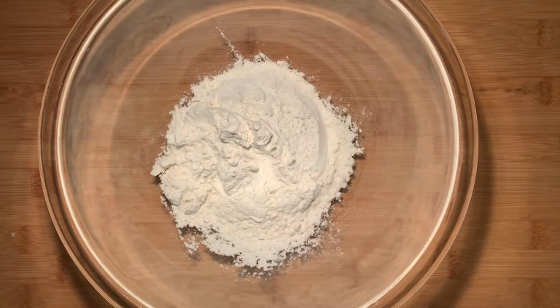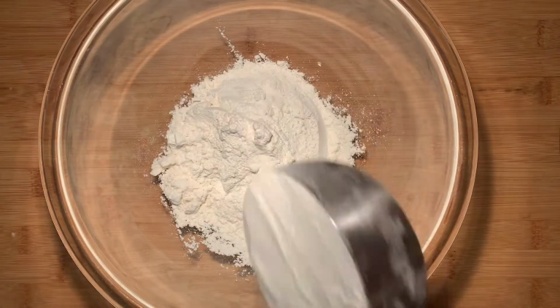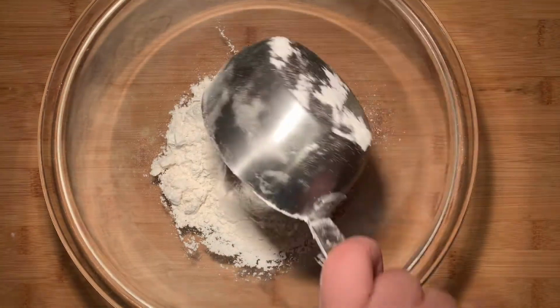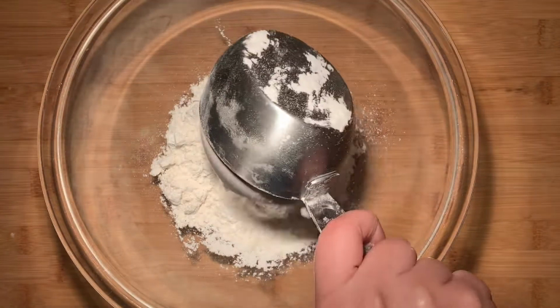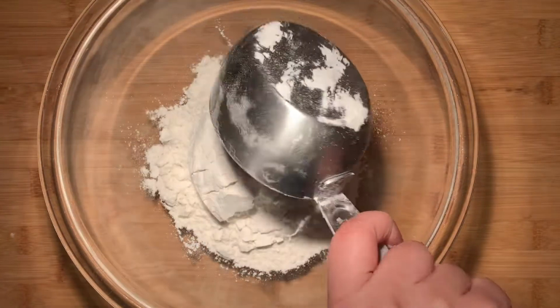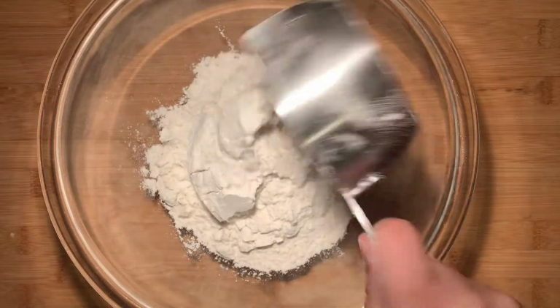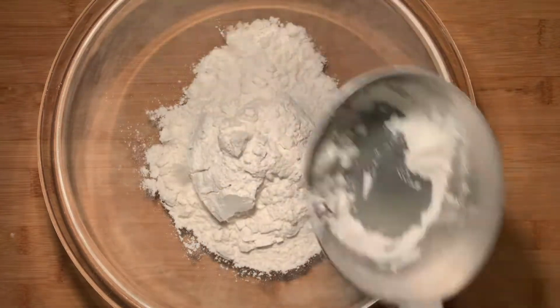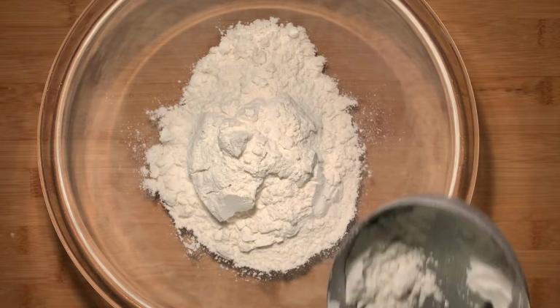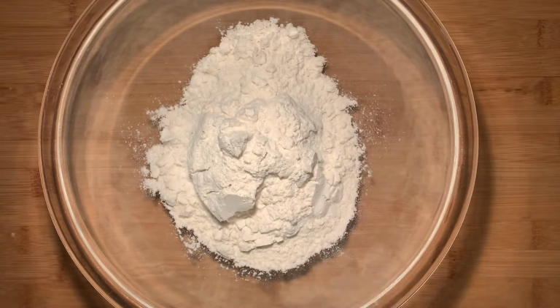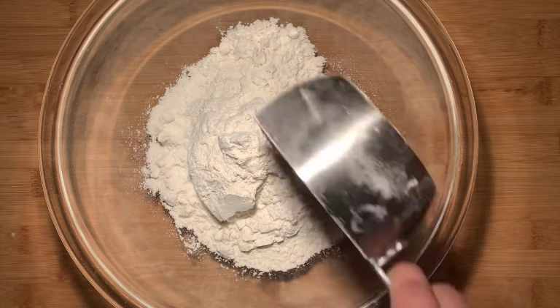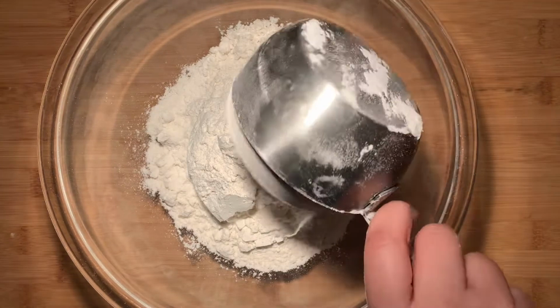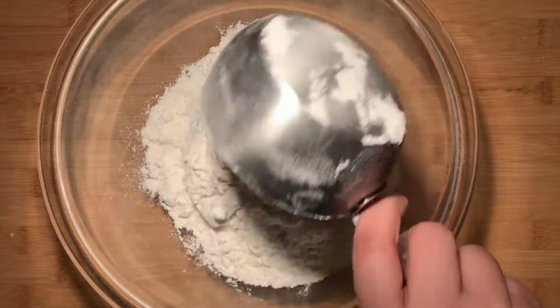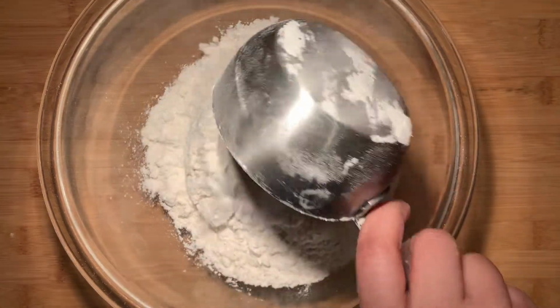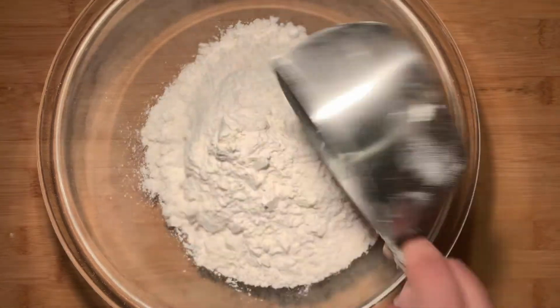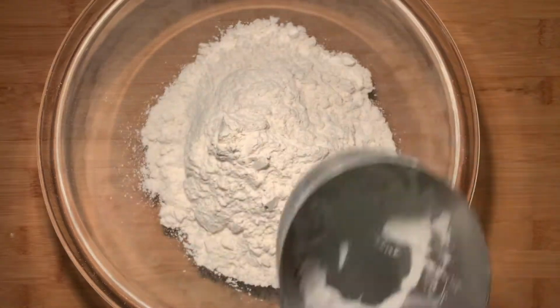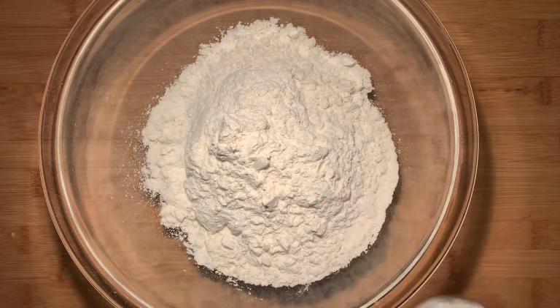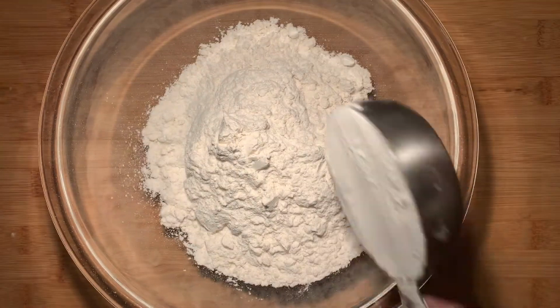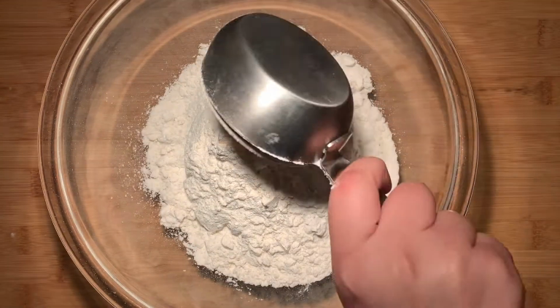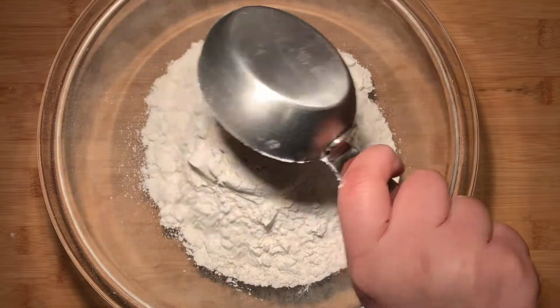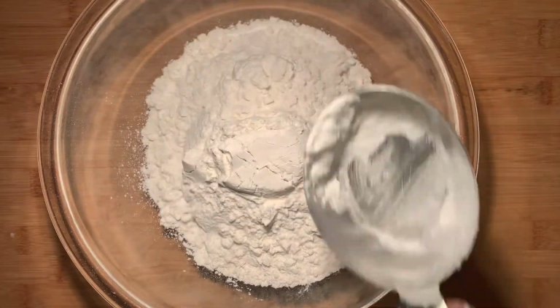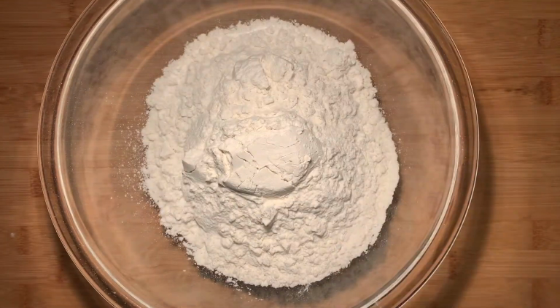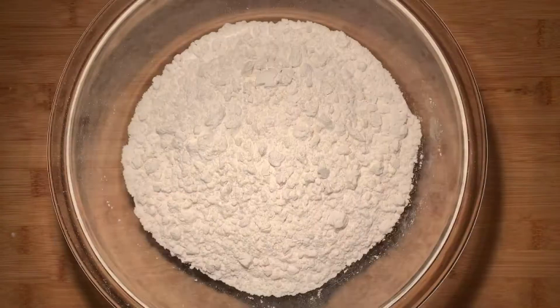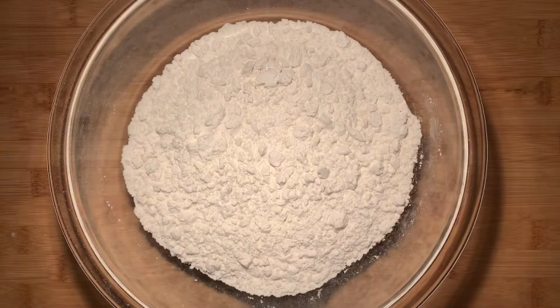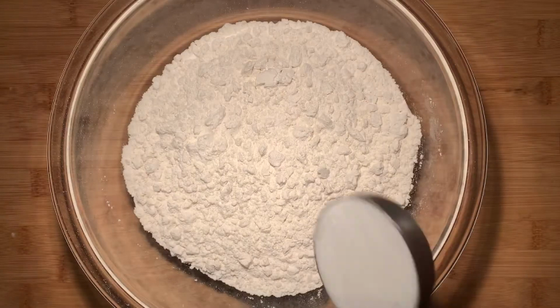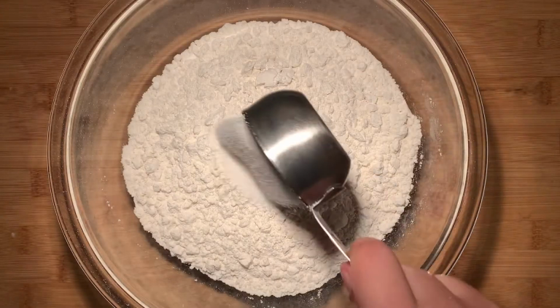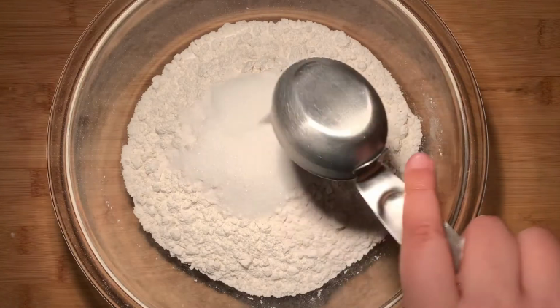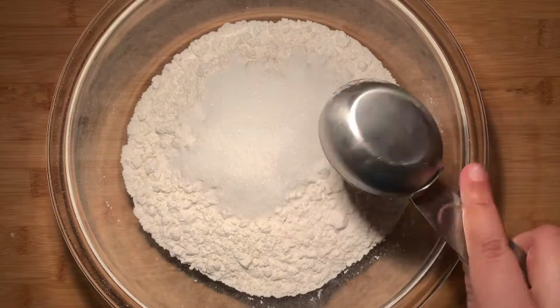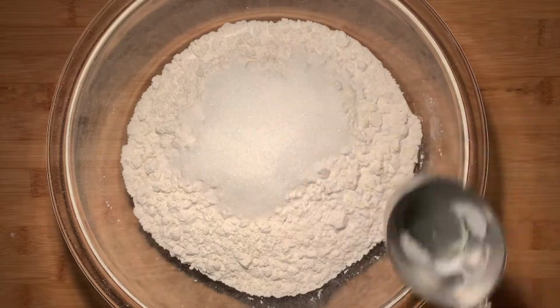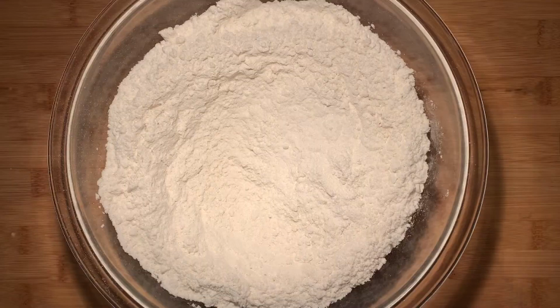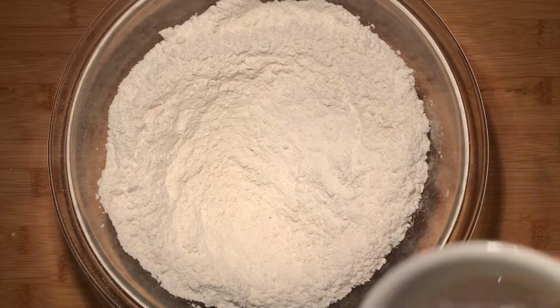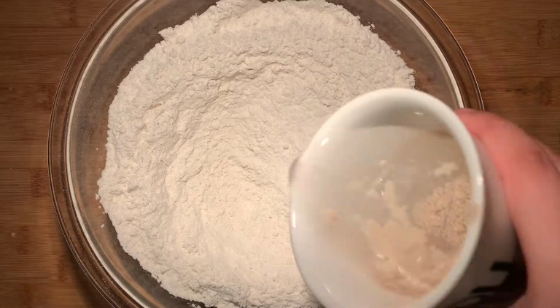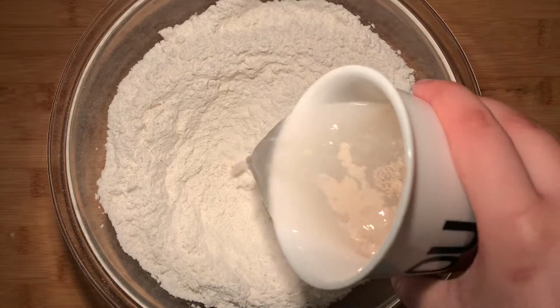Take a large bowl and add in three and a quarter cups of flour. Add in one quarter of a cup of sugar and whisk these ingredients together until they're combined.